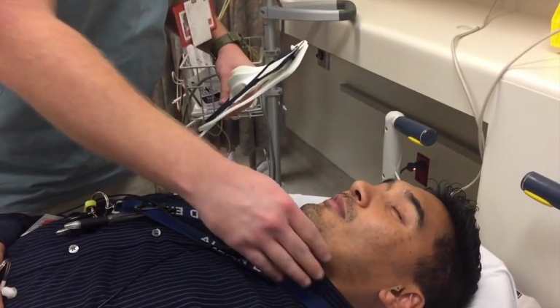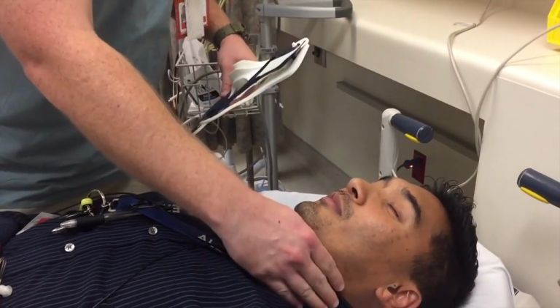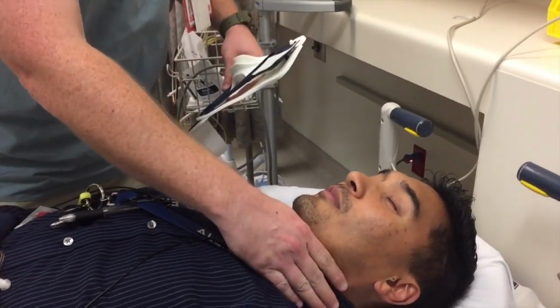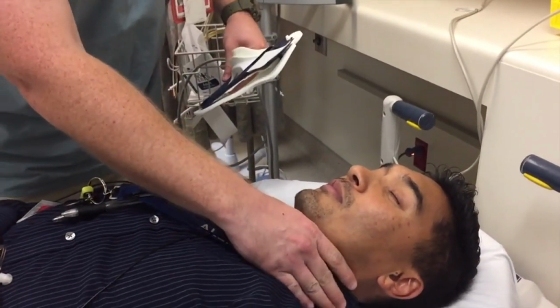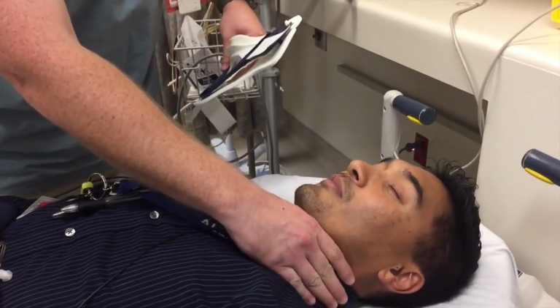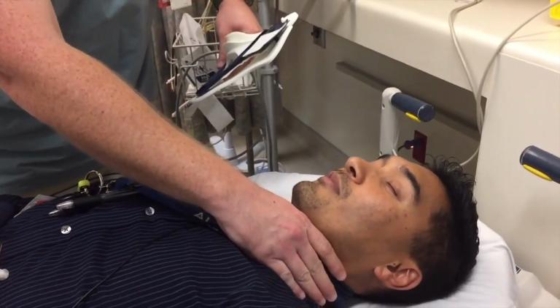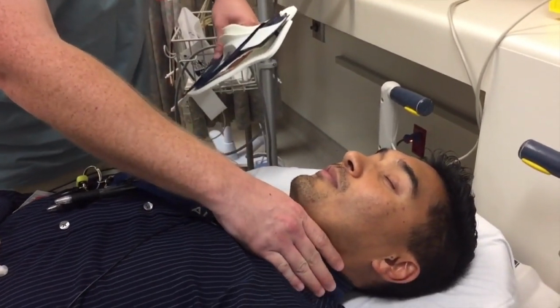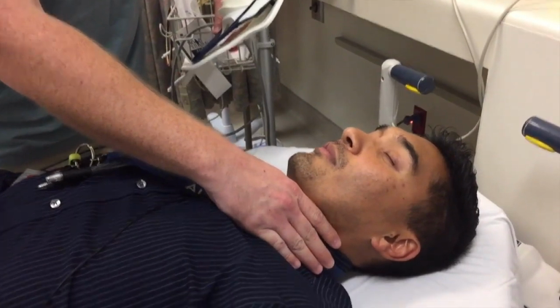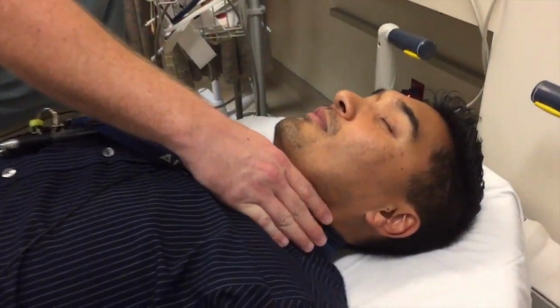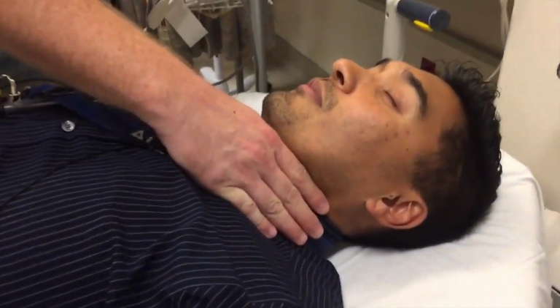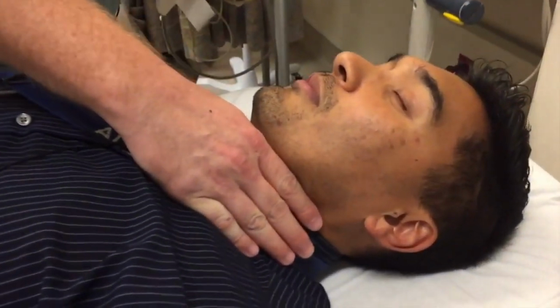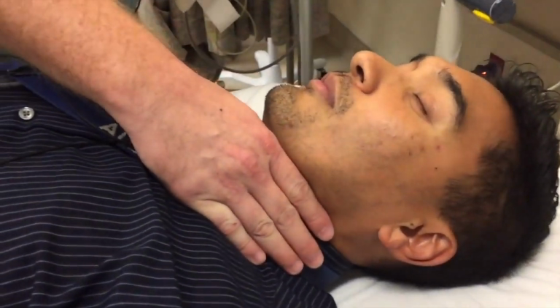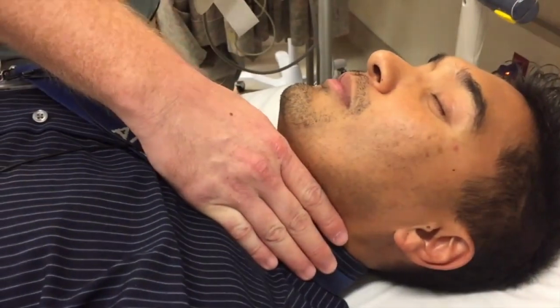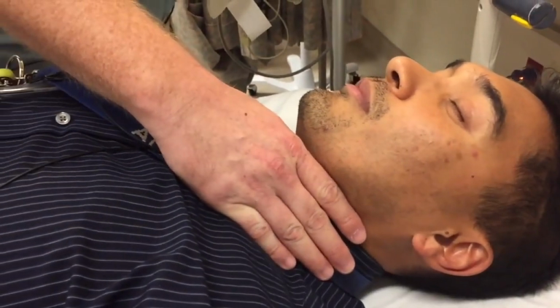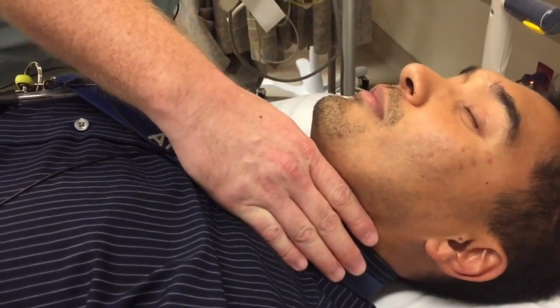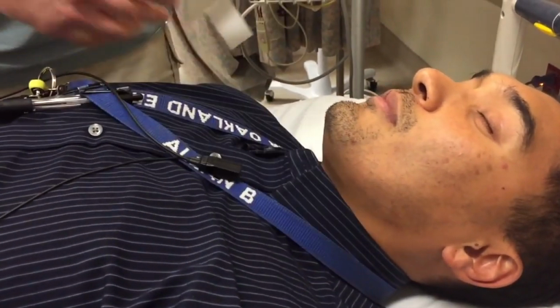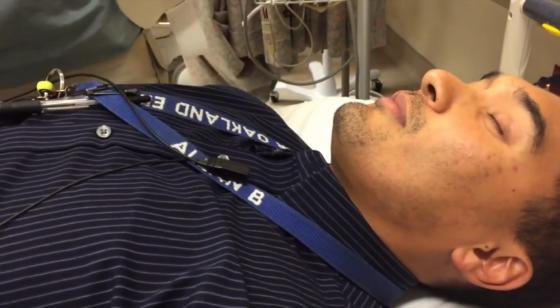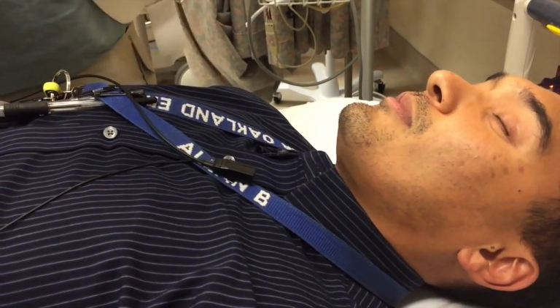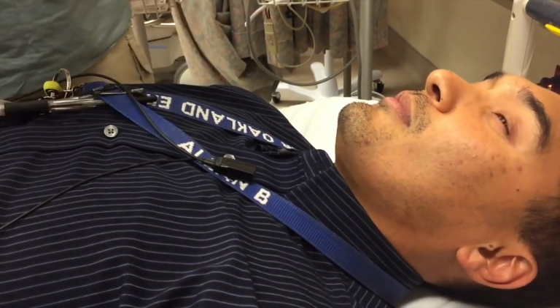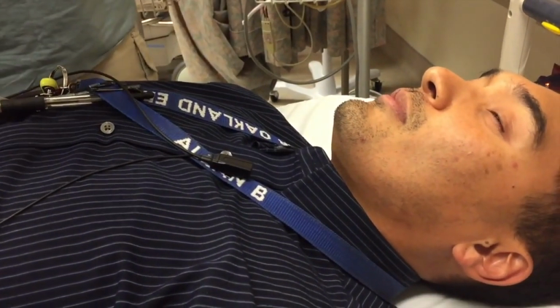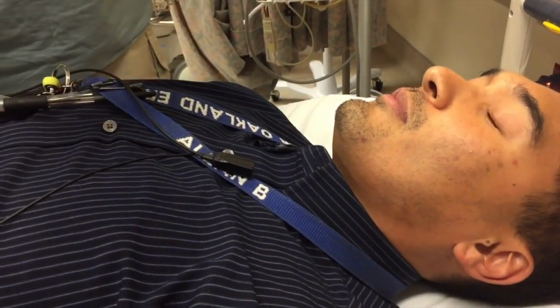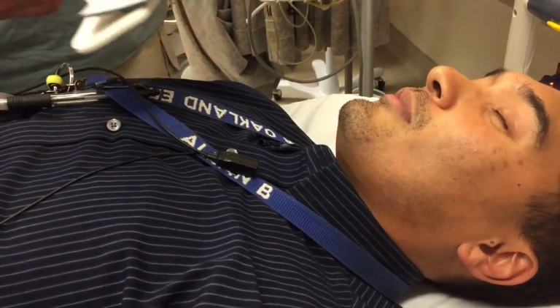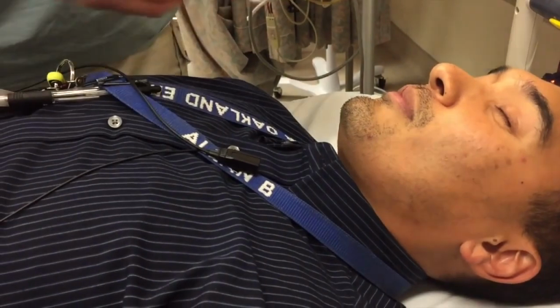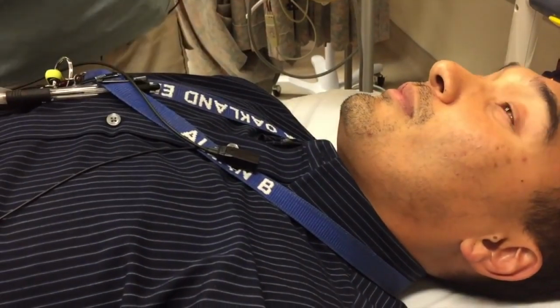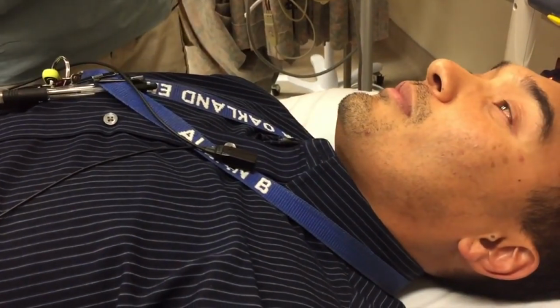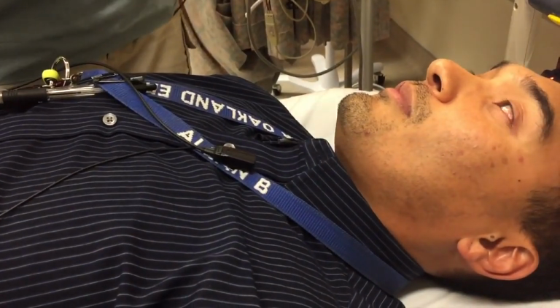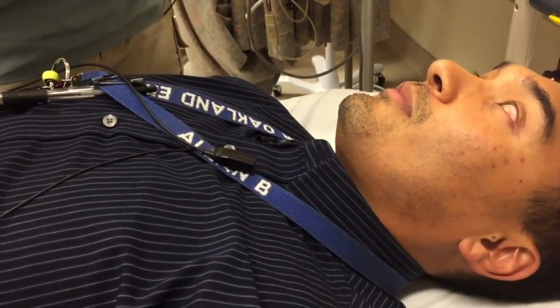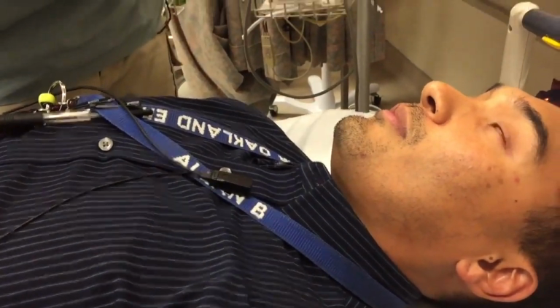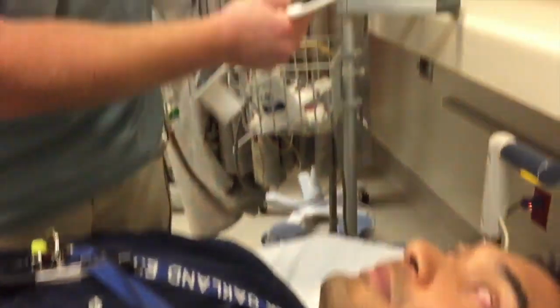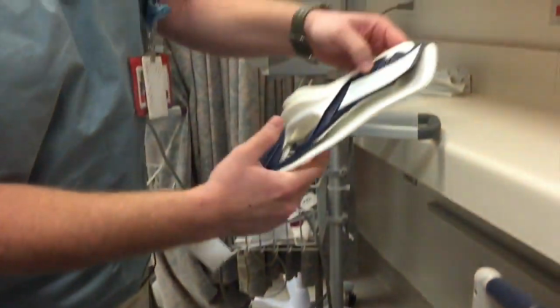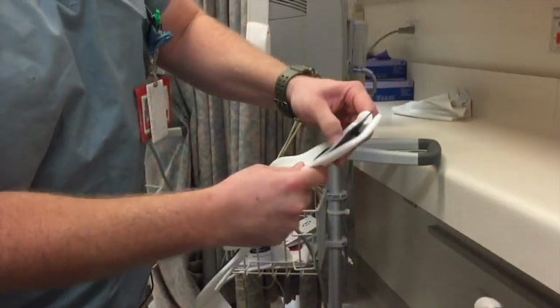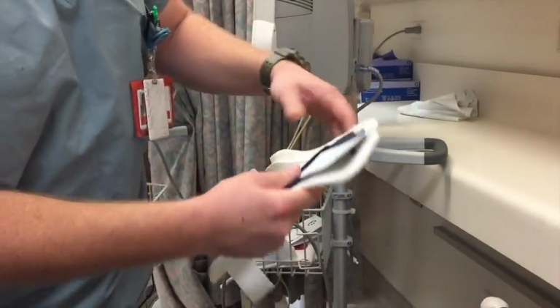So first thing we do is get the C-collar, have him in proper C-spine, have the right amount of staff around. Go ahead and measure — you can measure from the collarbone to his jawline and then adjust accordingly. There are two tabs here on the adjustables; lock those in place.